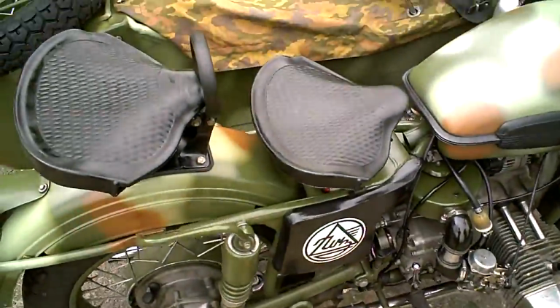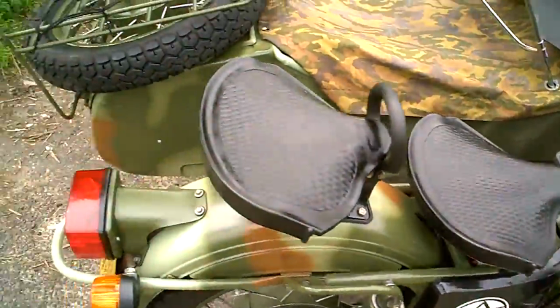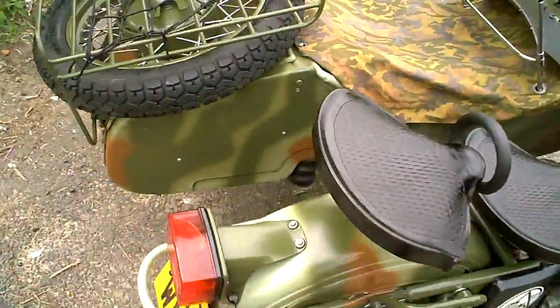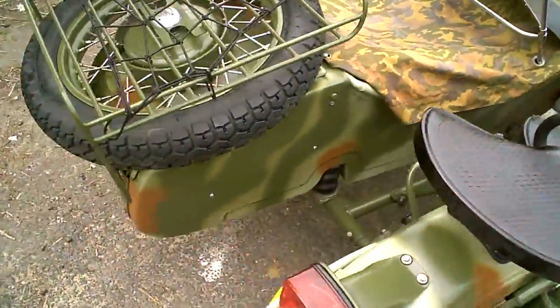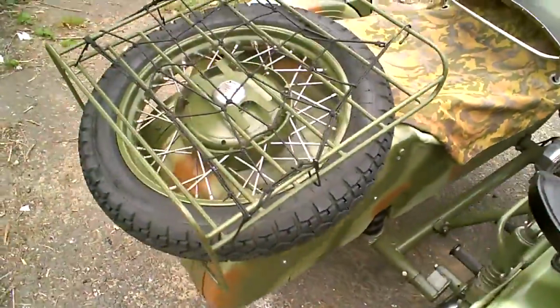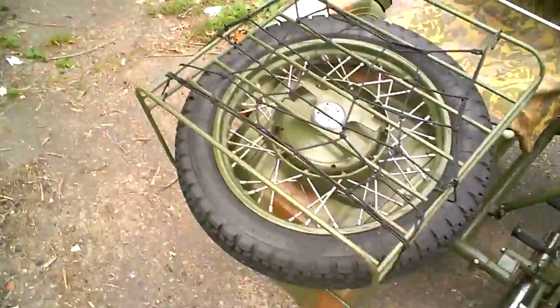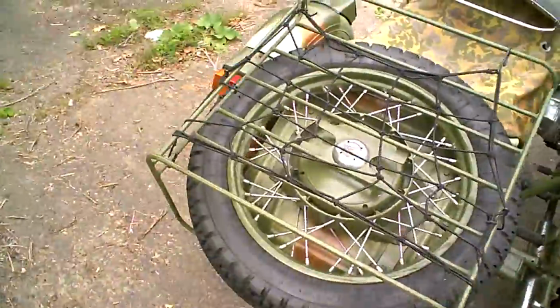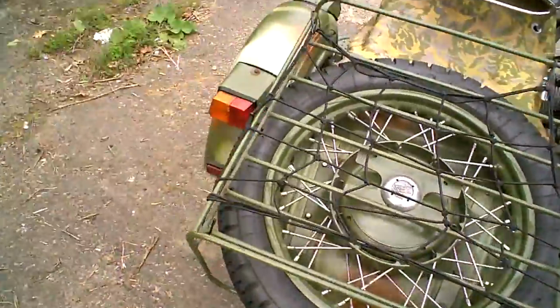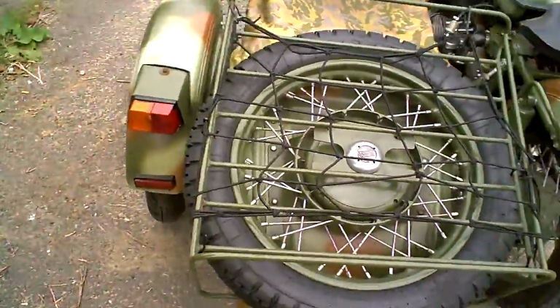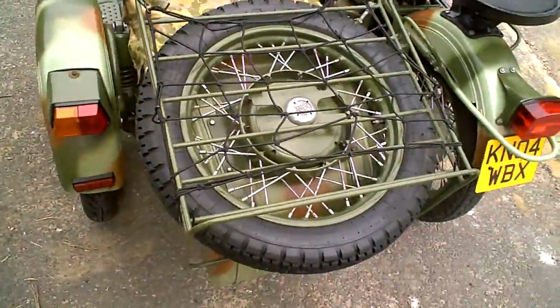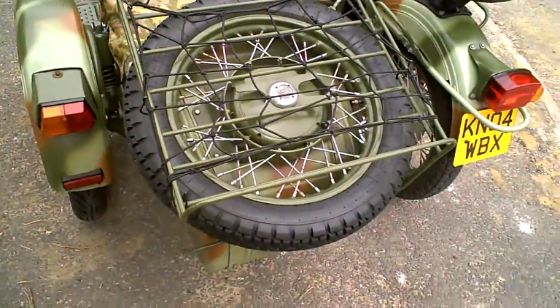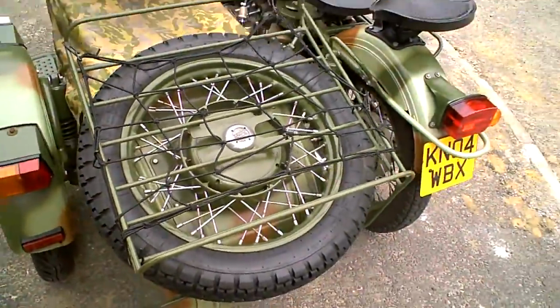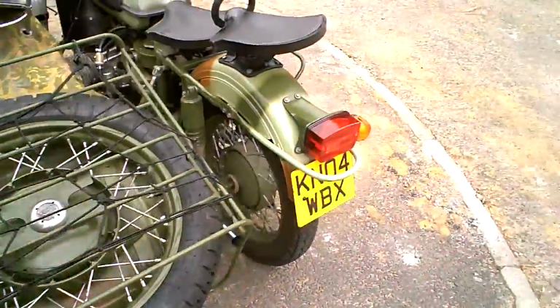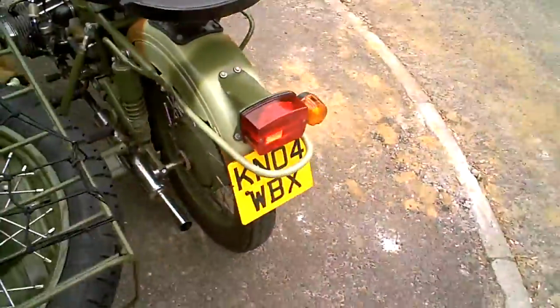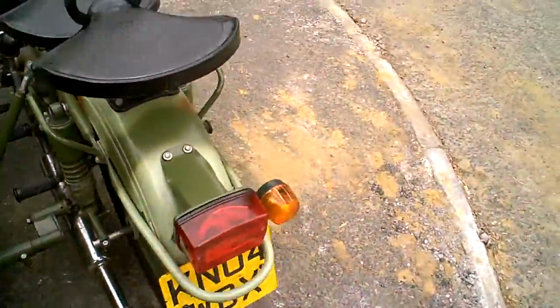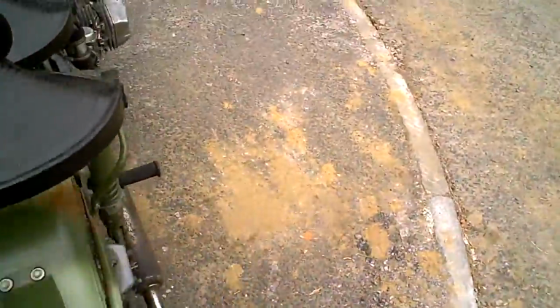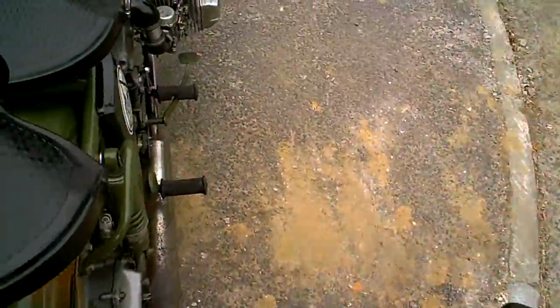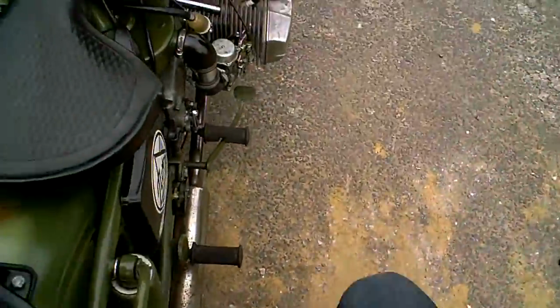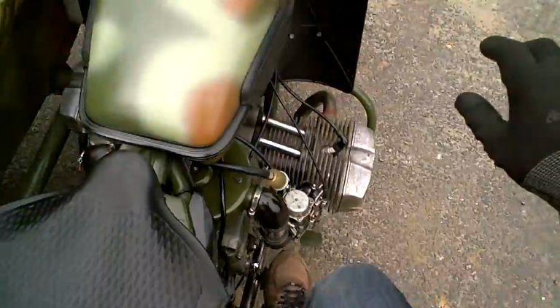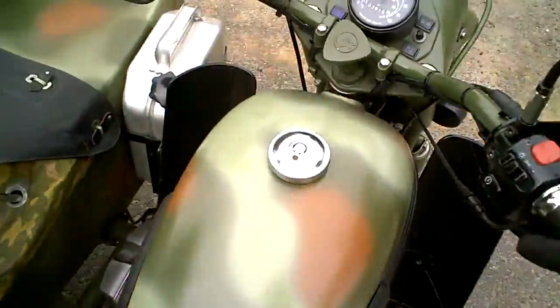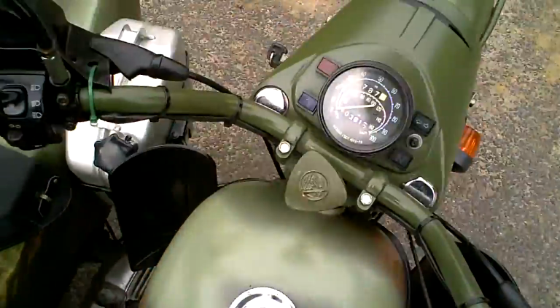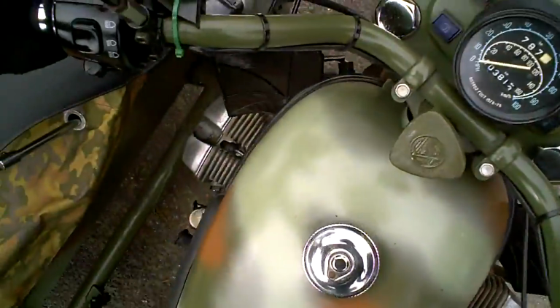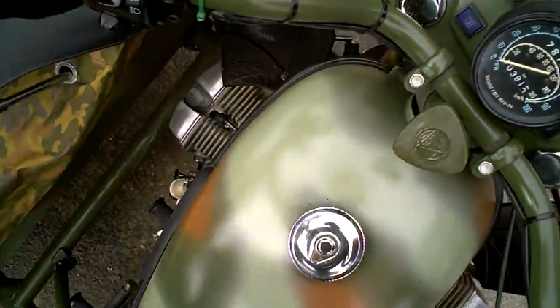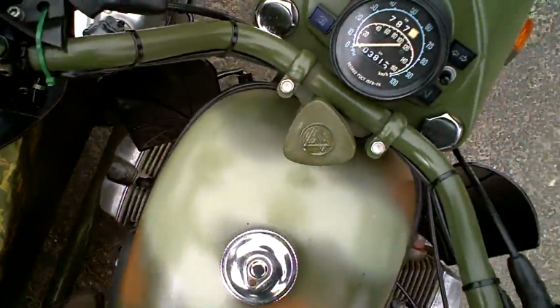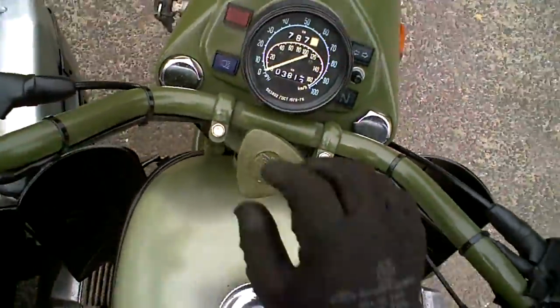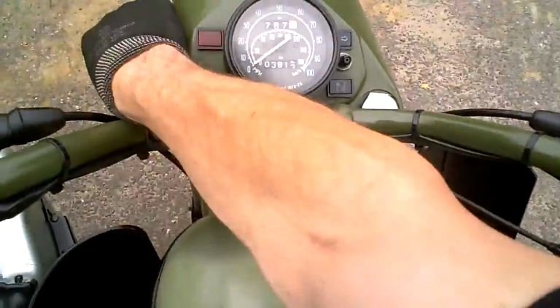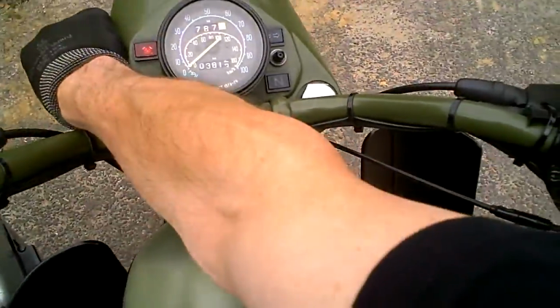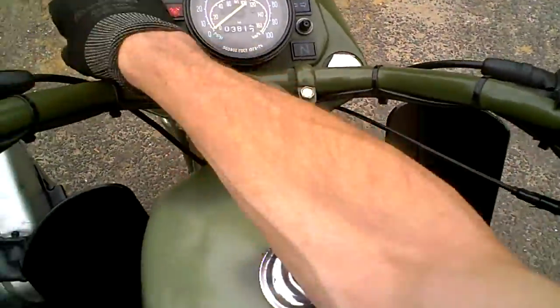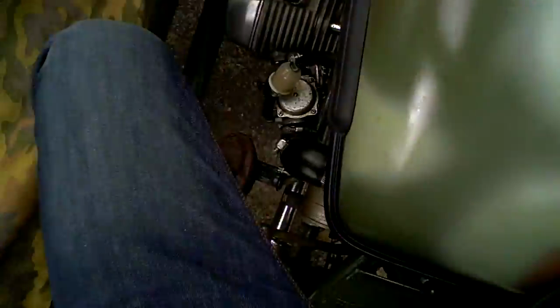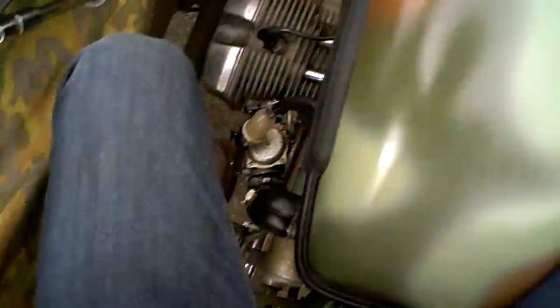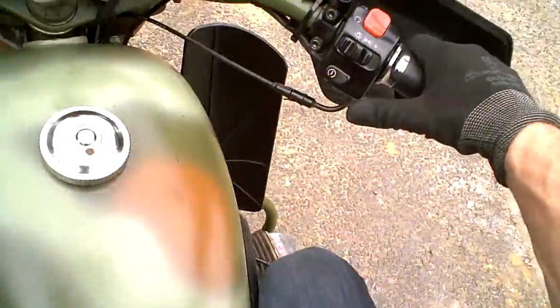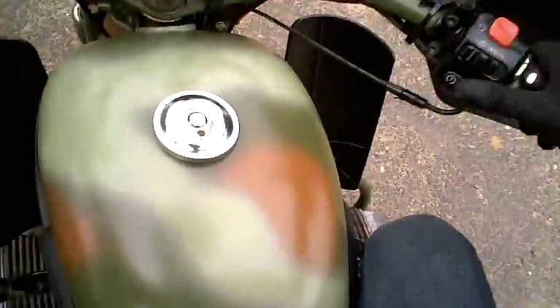So we just start on, climb on, and start the engine. Ignition on. I've got it in gear because it's pointing downhill at the moment.